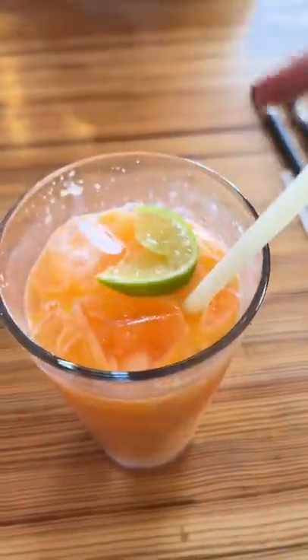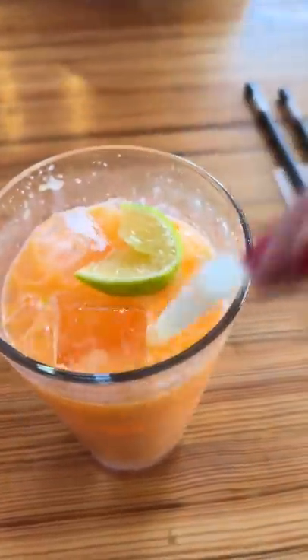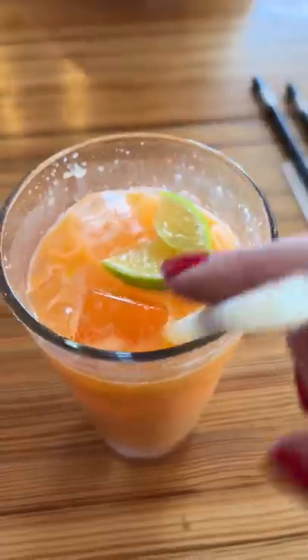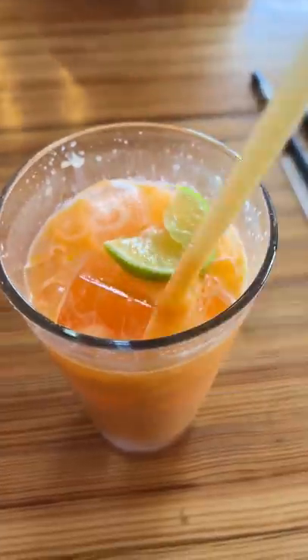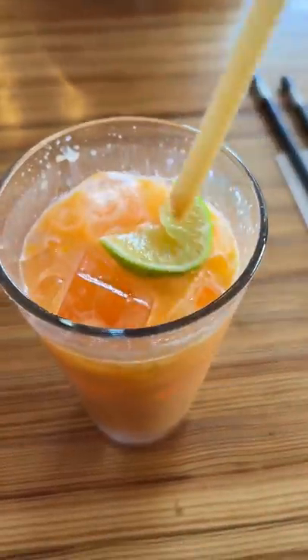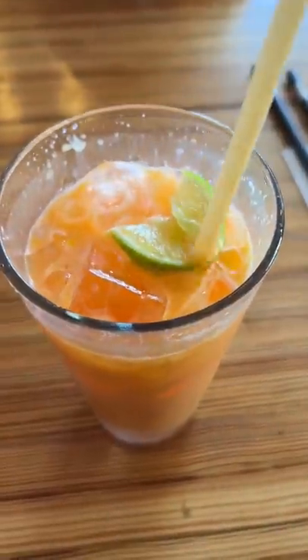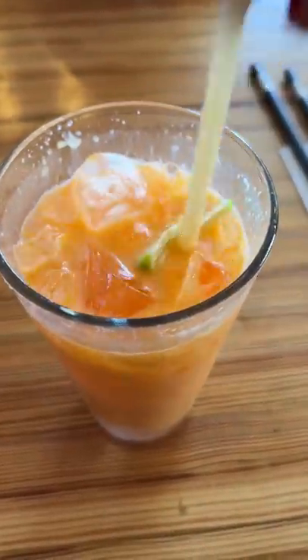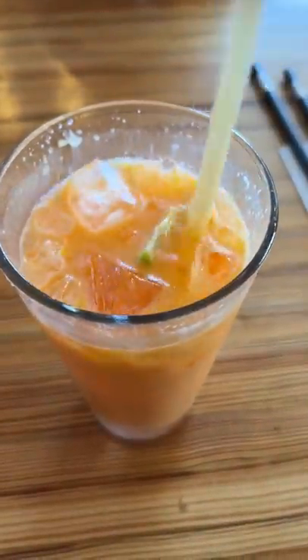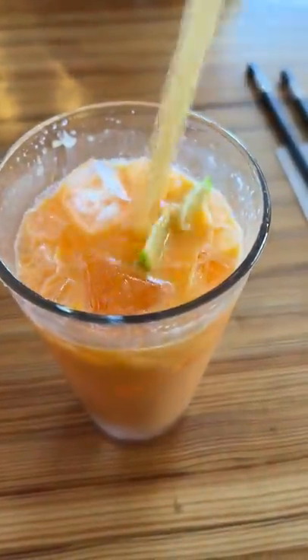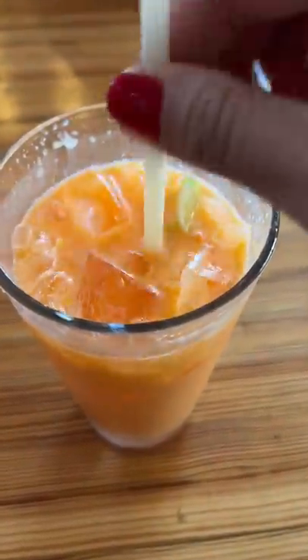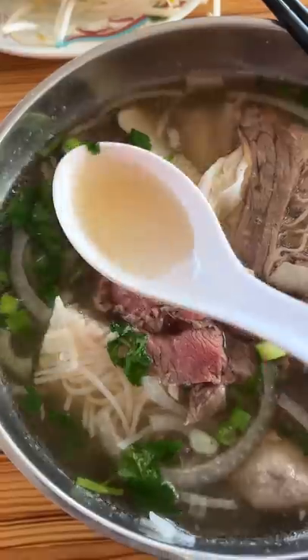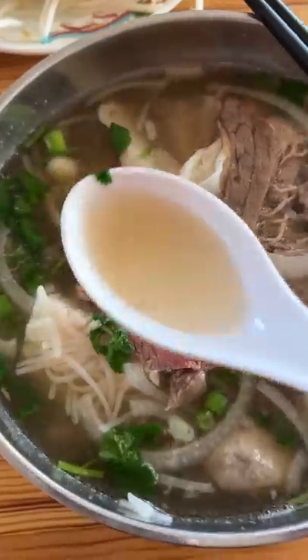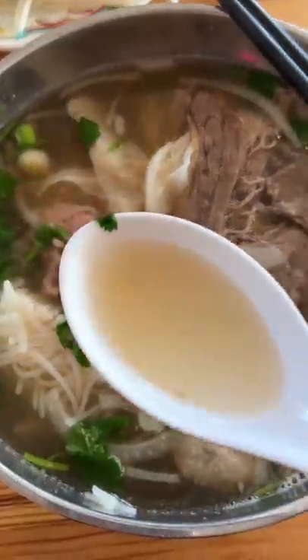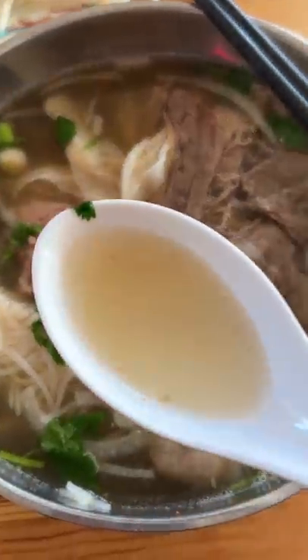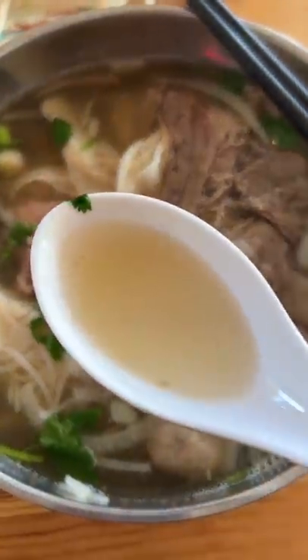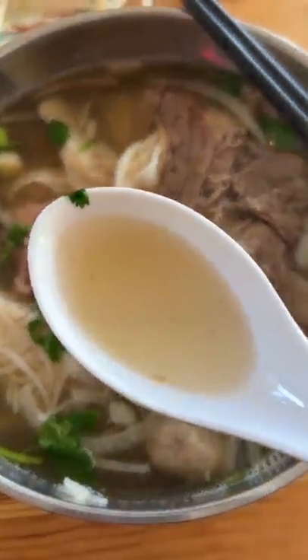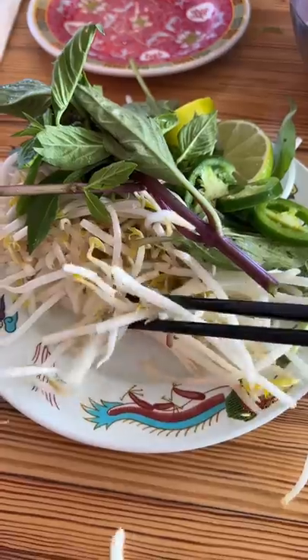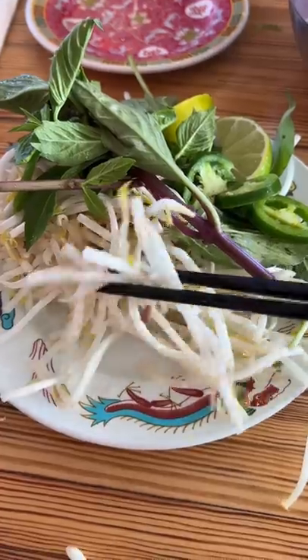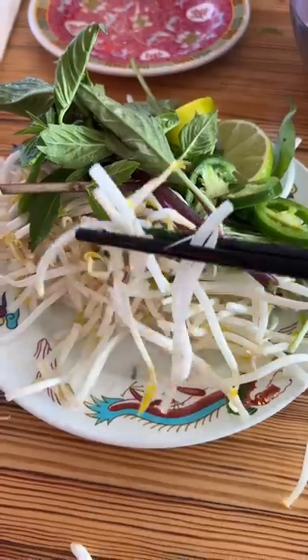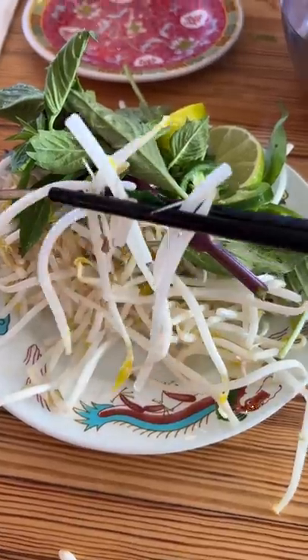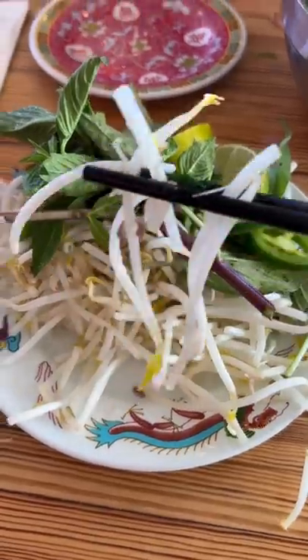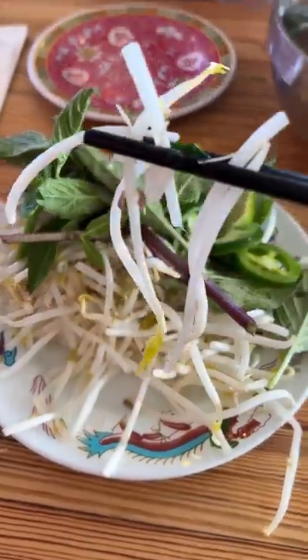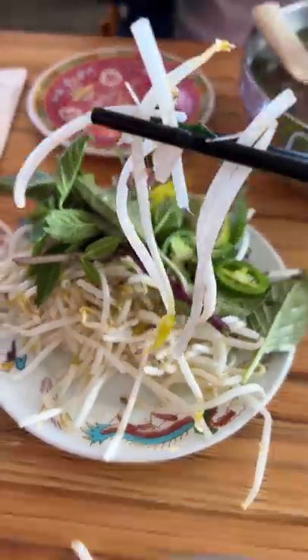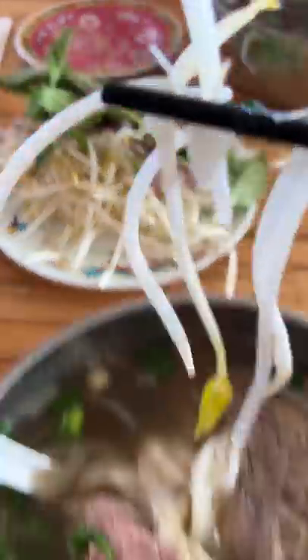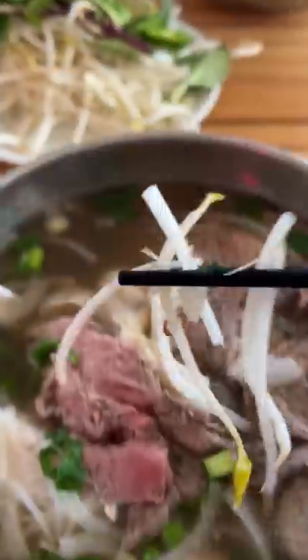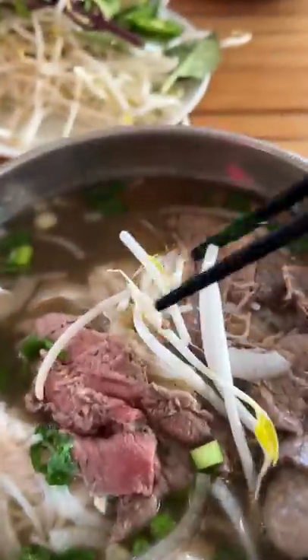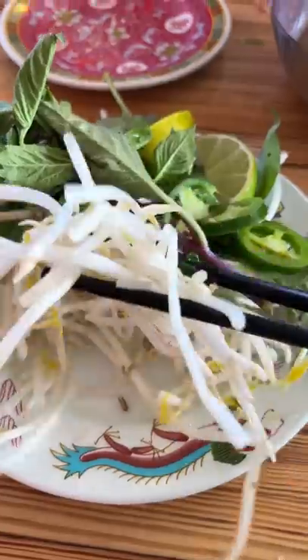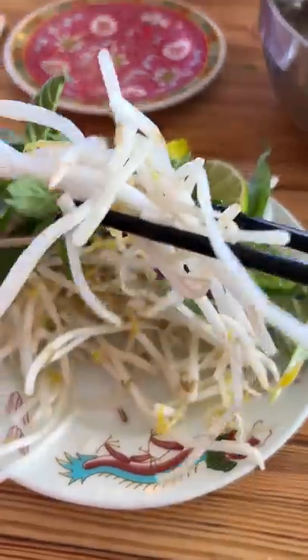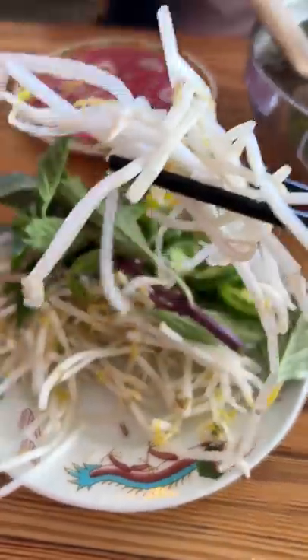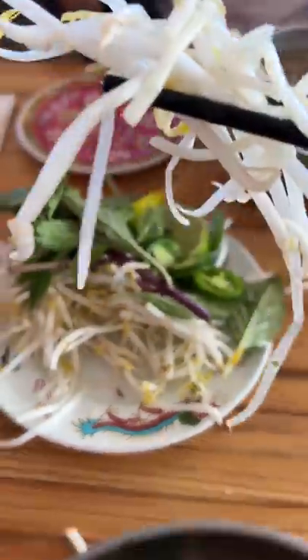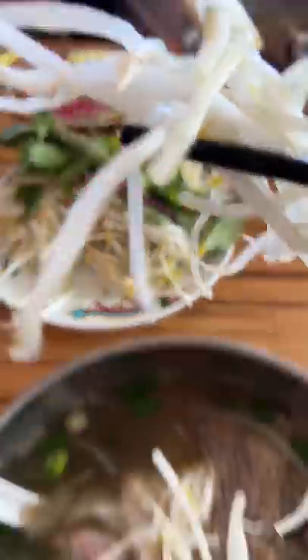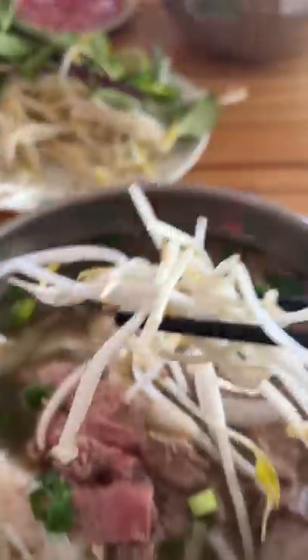We started off with an orange soda that also had egg yolk and sweetened condensed milk, which was an interesting combo that worked. It was refreshing and the bite of the carbonation was perfect.